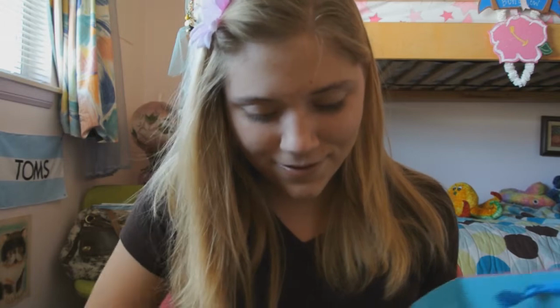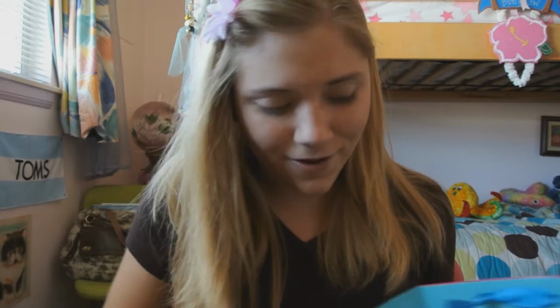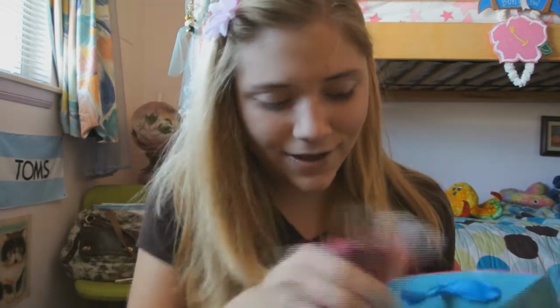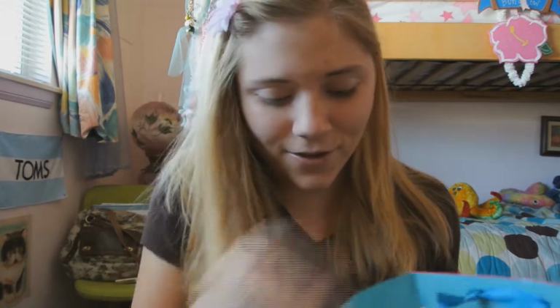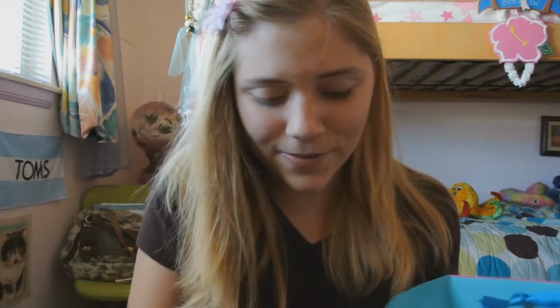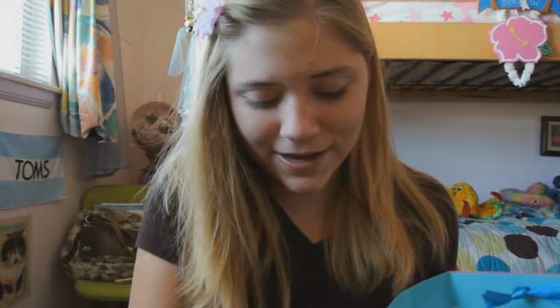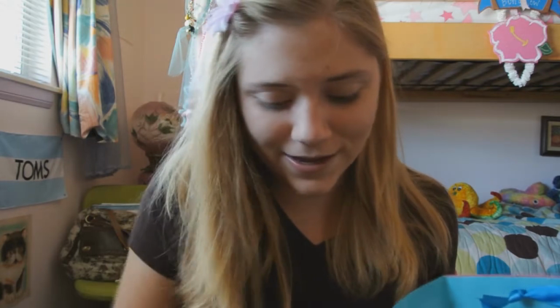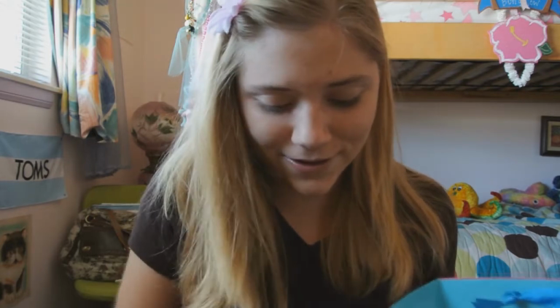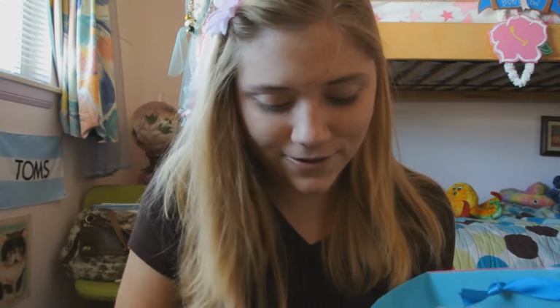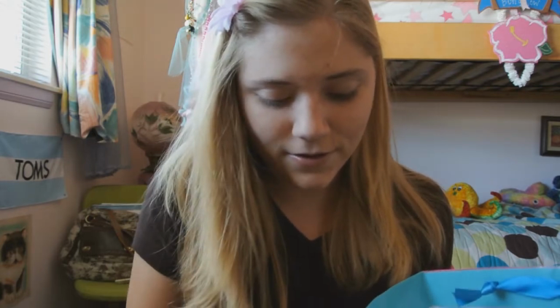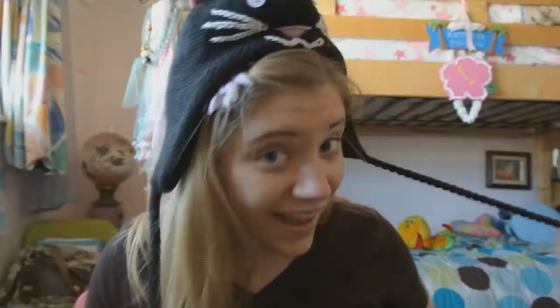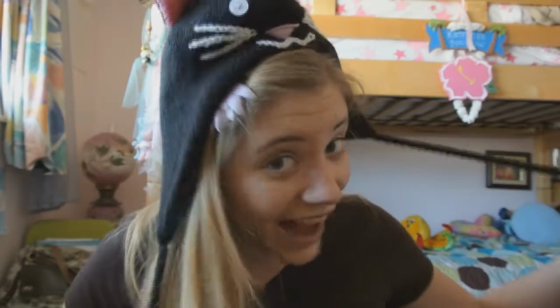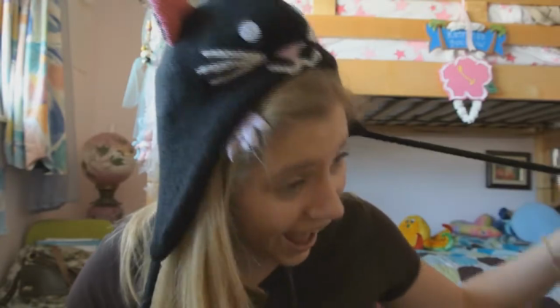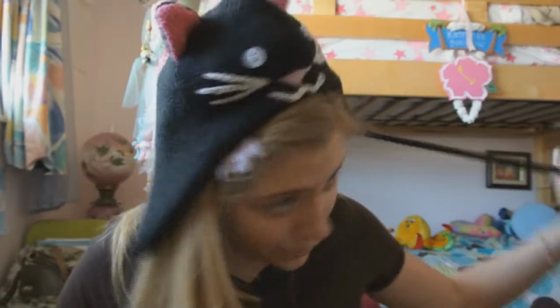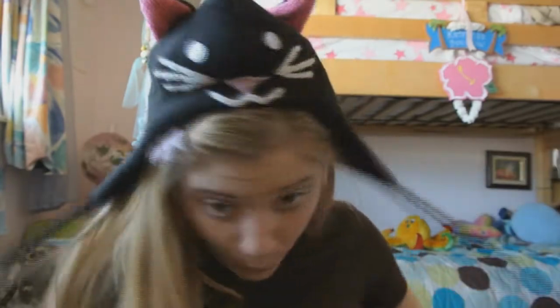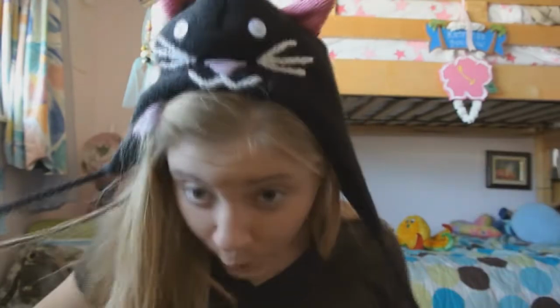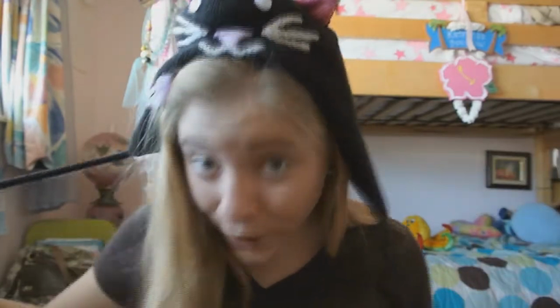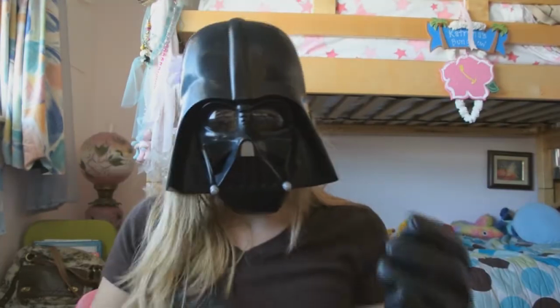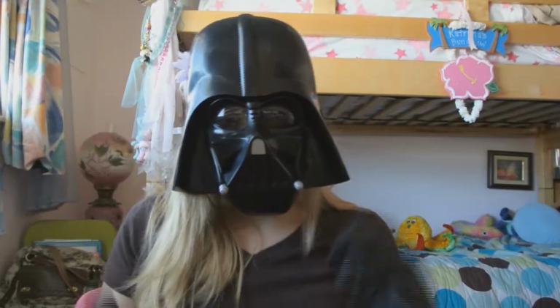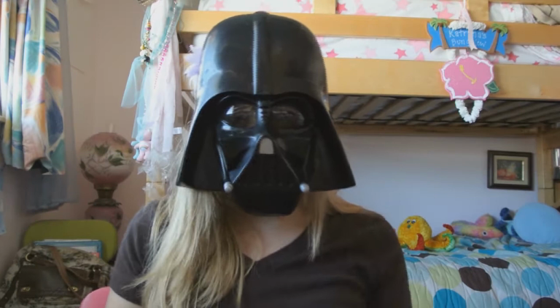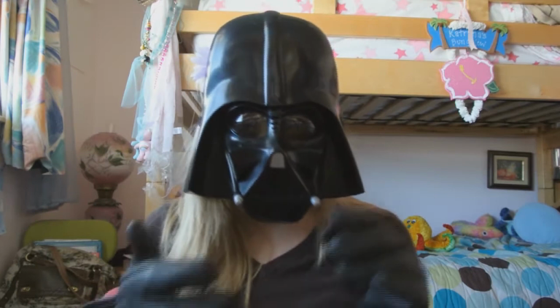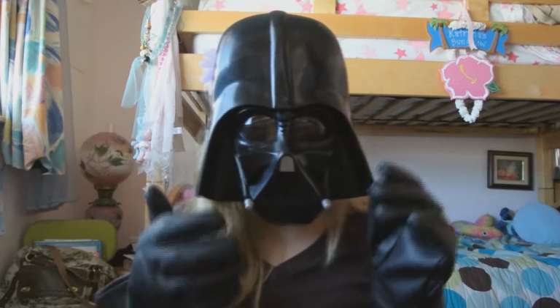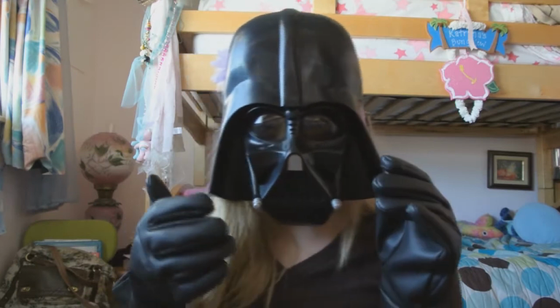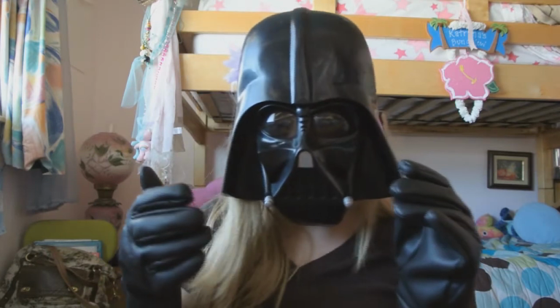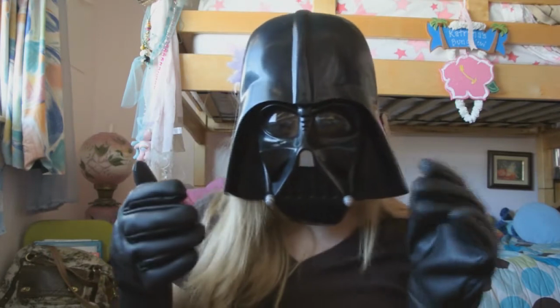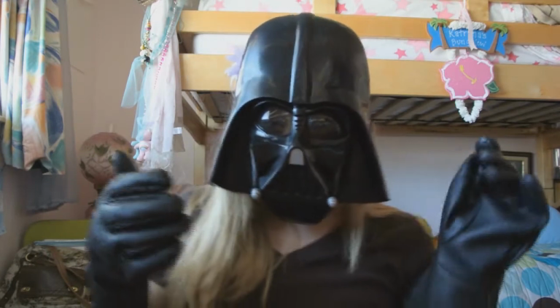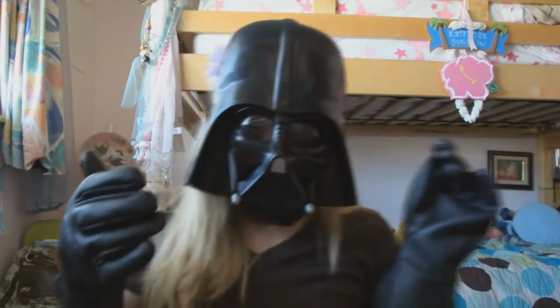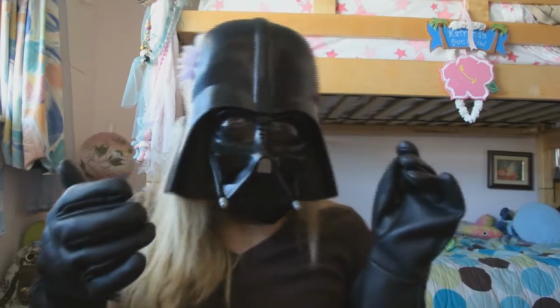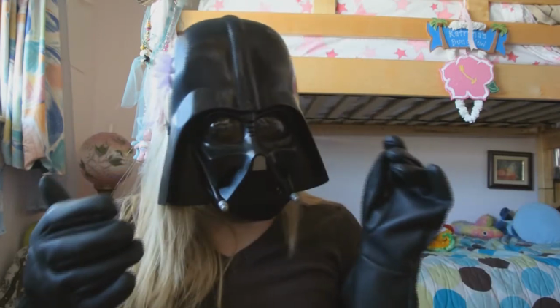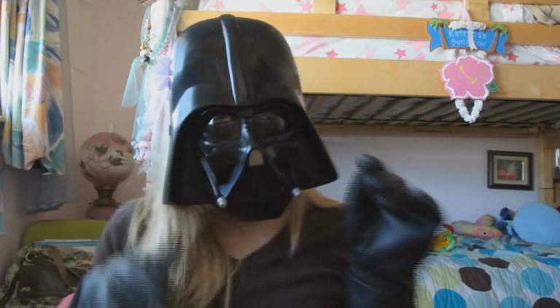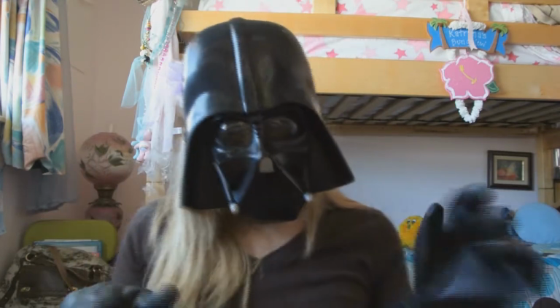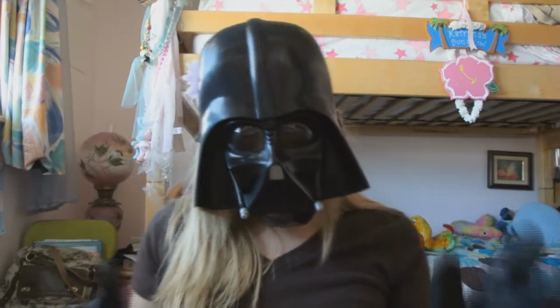Oh, it's all over me. A cat hat. Meow. A Darth Vader costume.